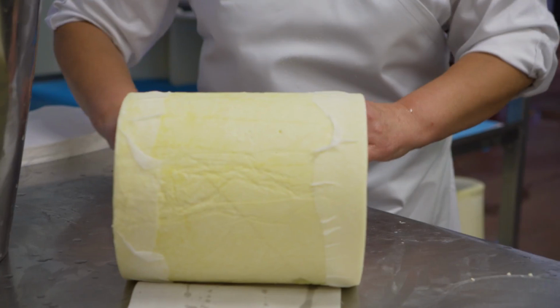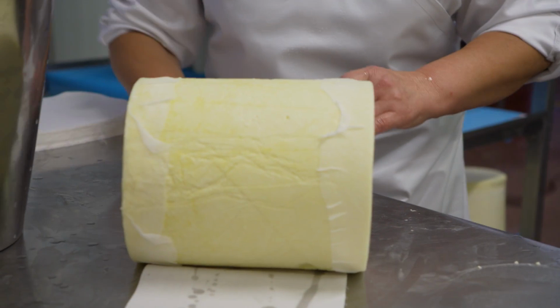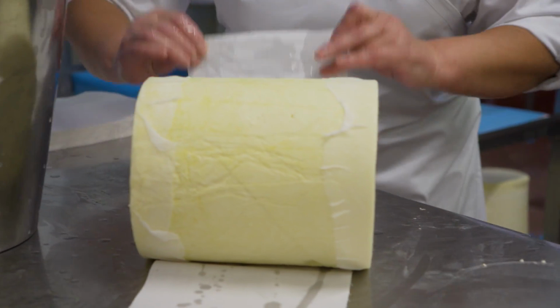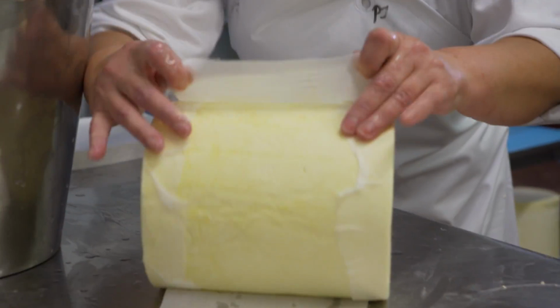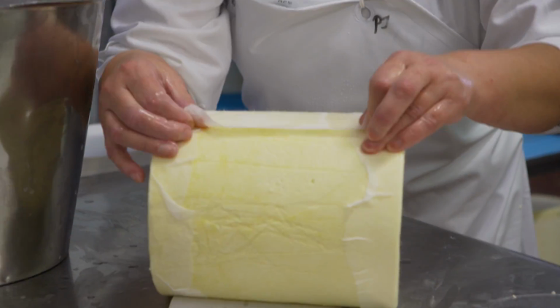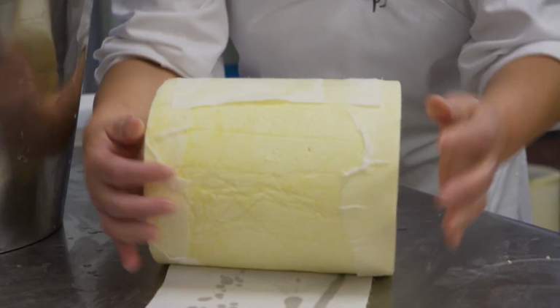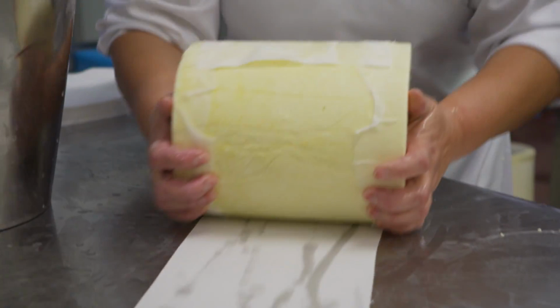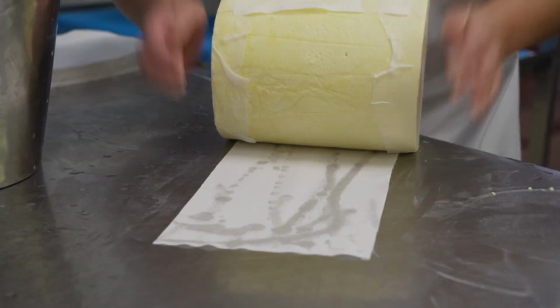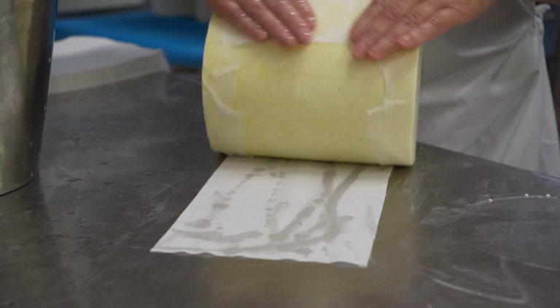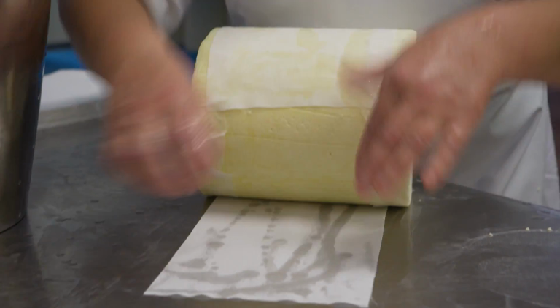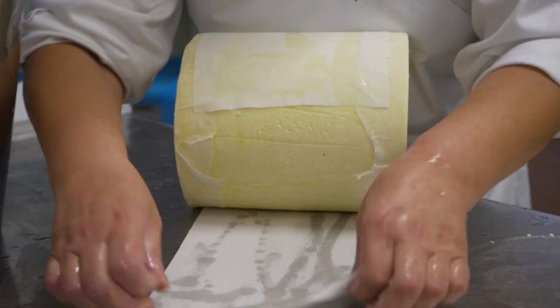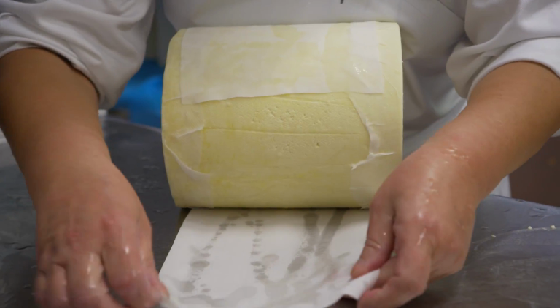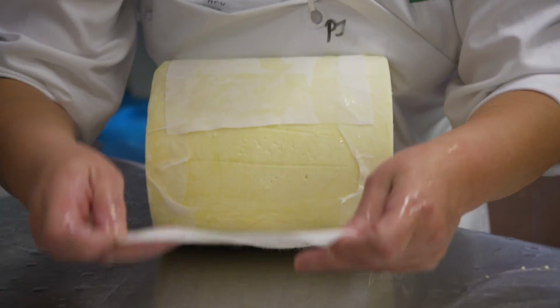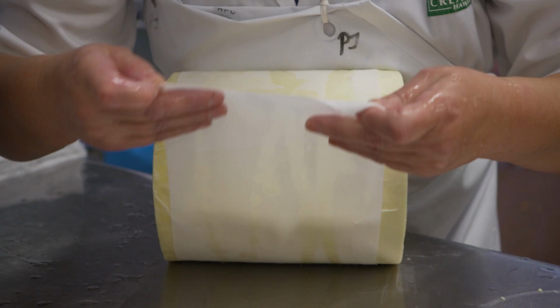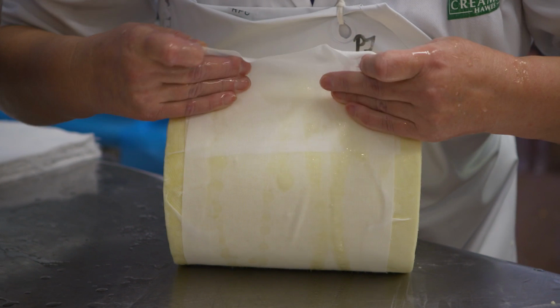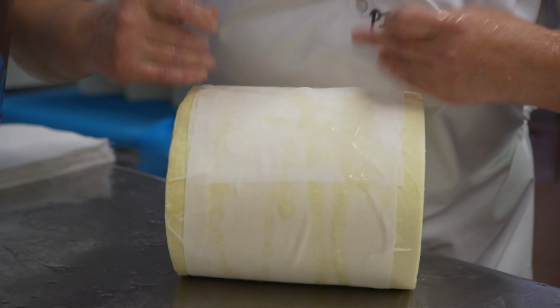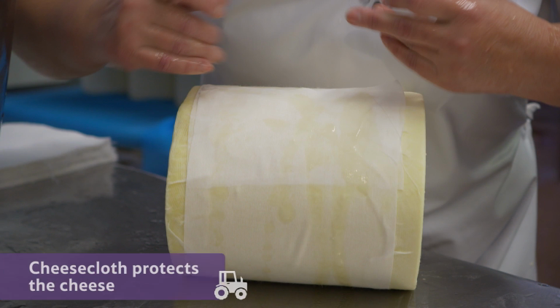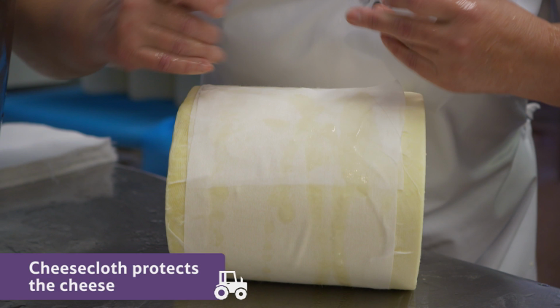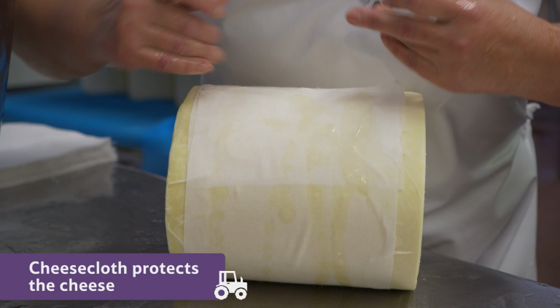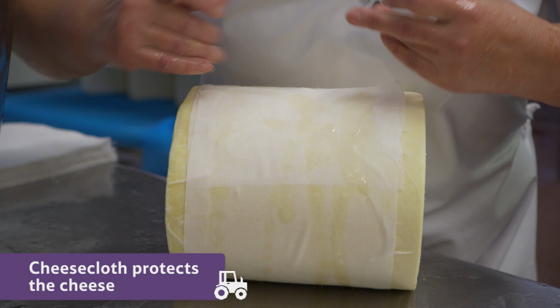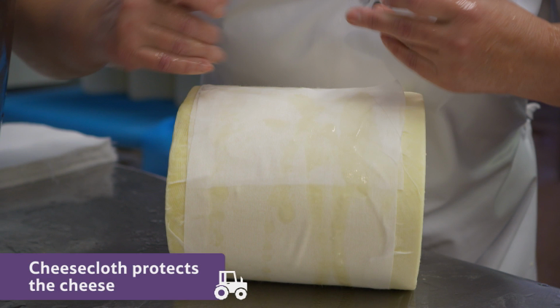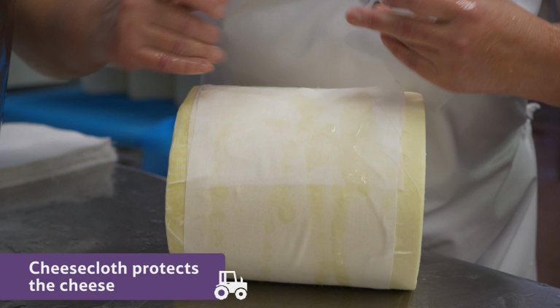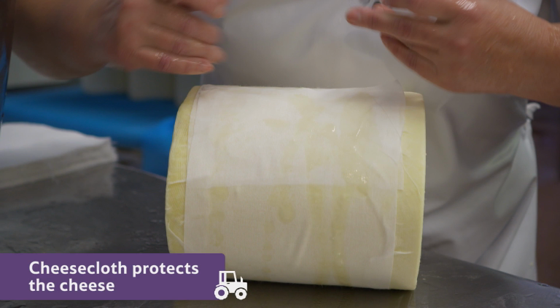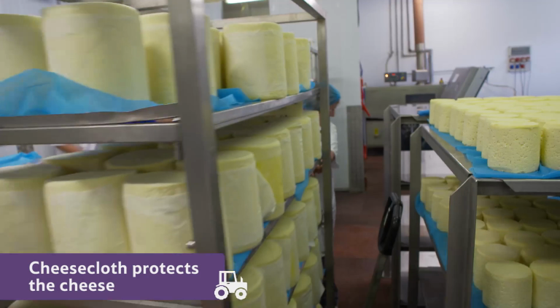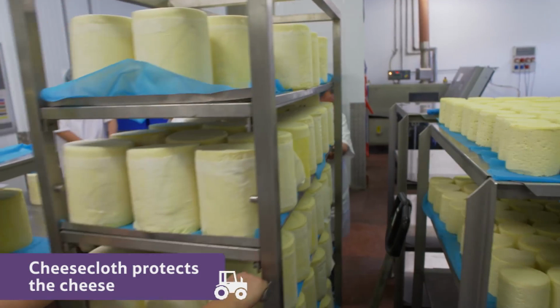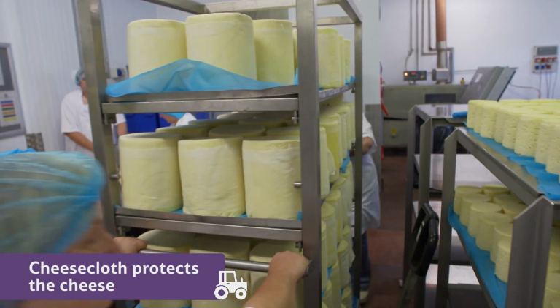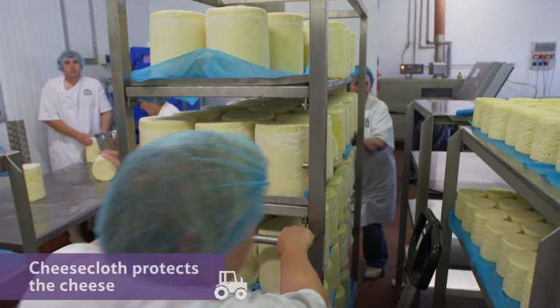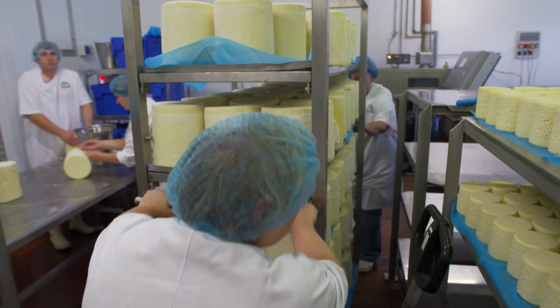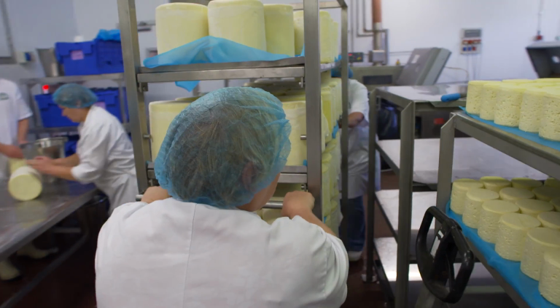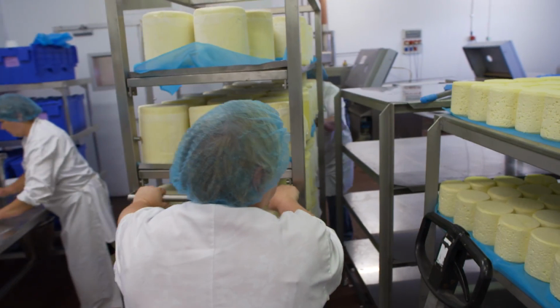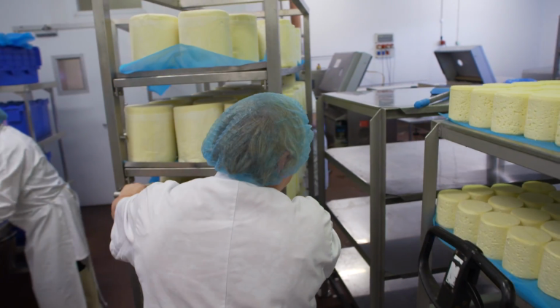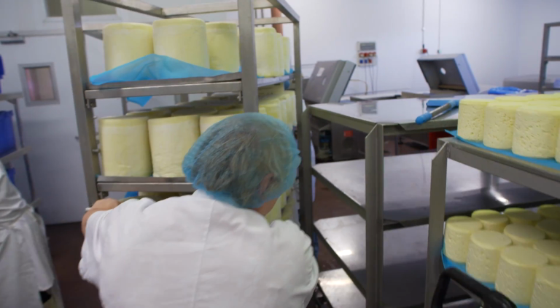After a couple of days, each block of cheese is taken out of the pot and wrapped up in cheesecloth. Cheesecloth is used to protect the cheese. It's a special fabric which allows the cheese to breathe while it ages.